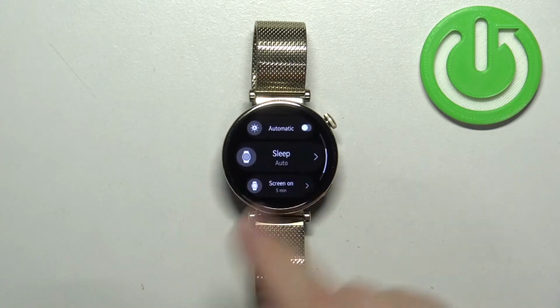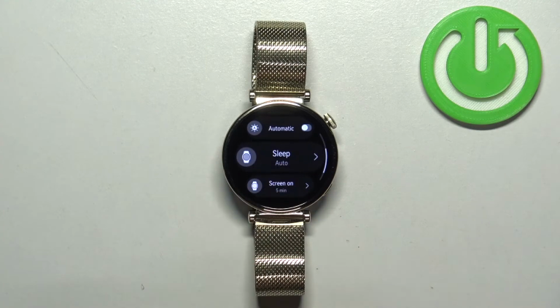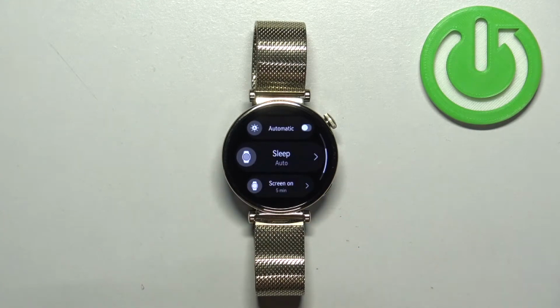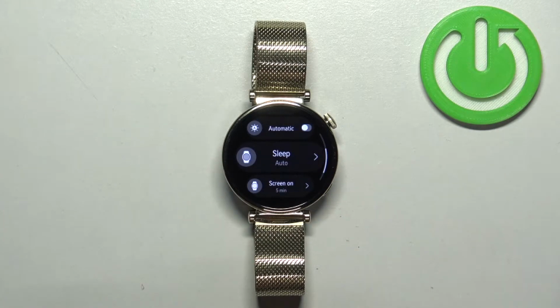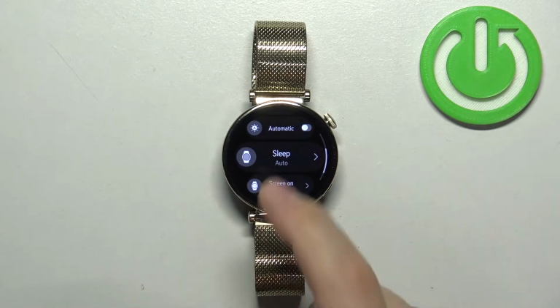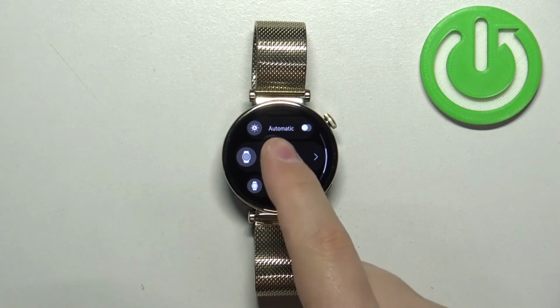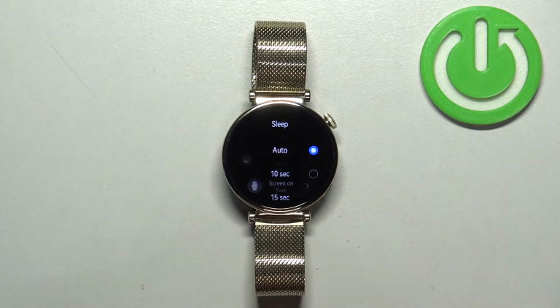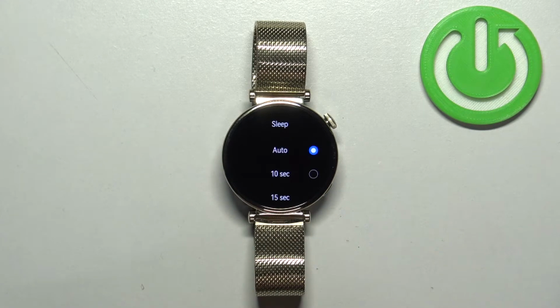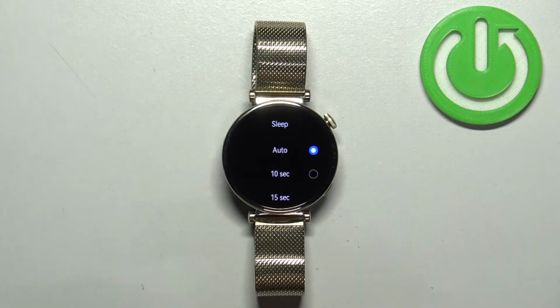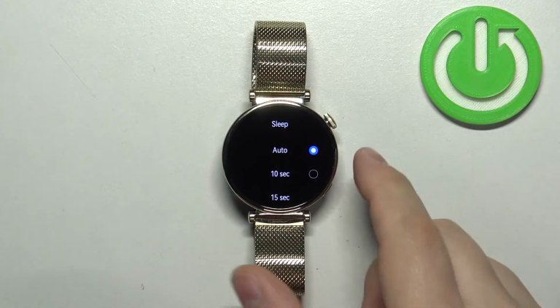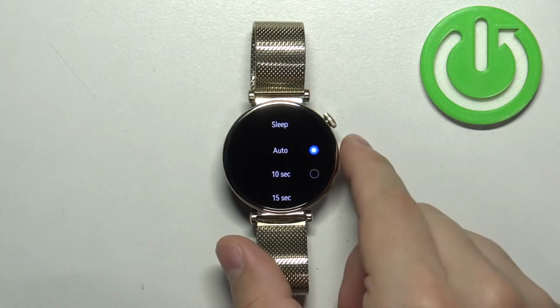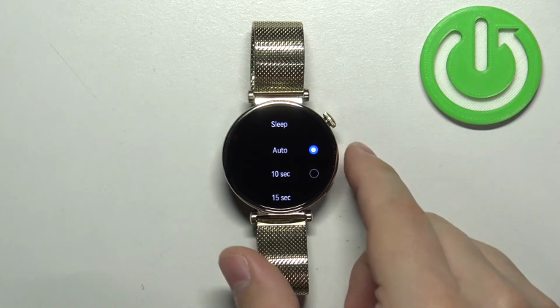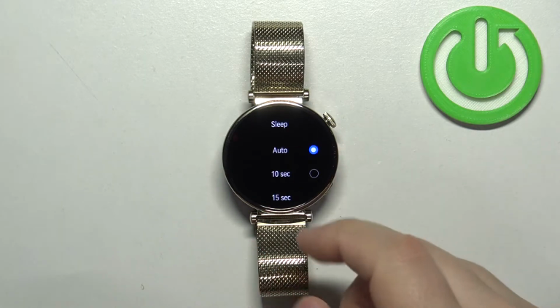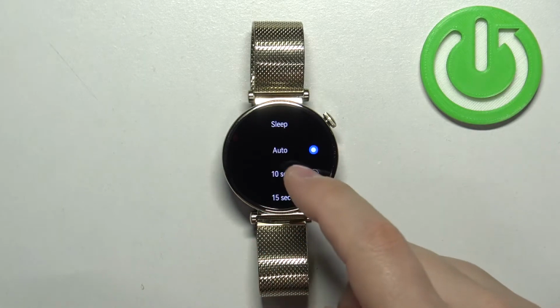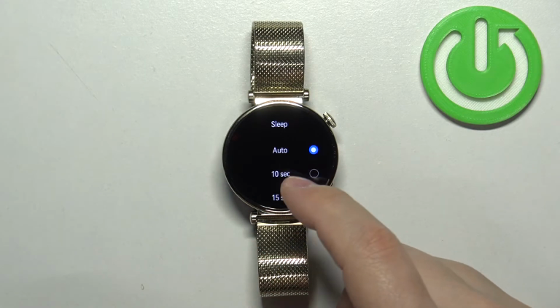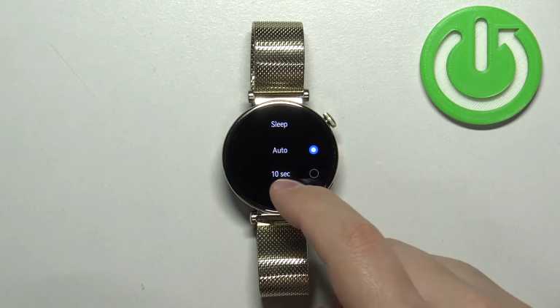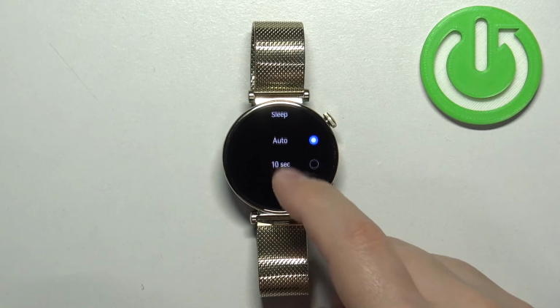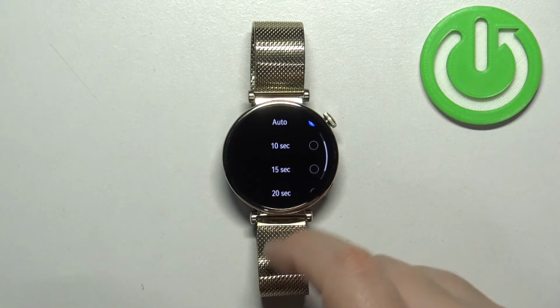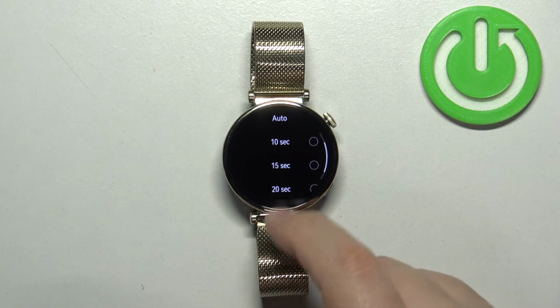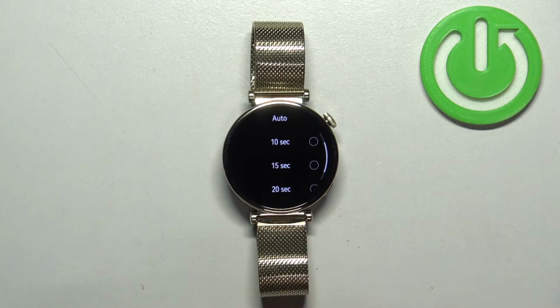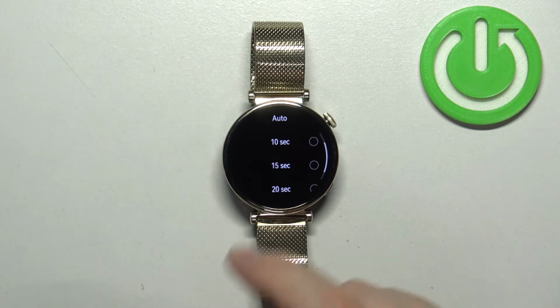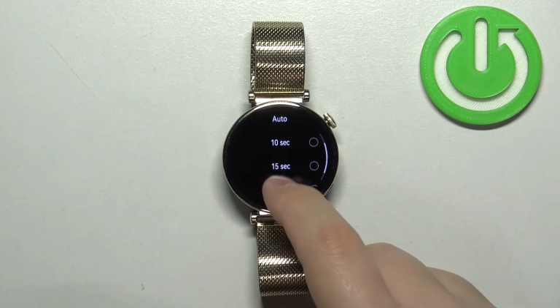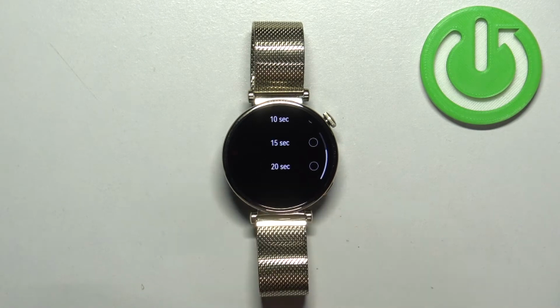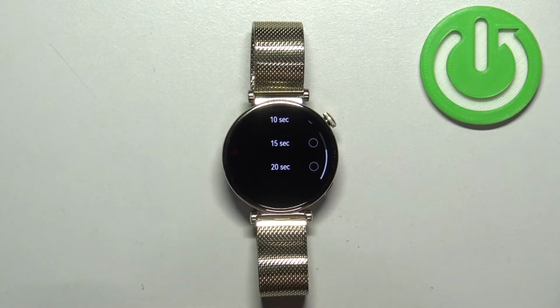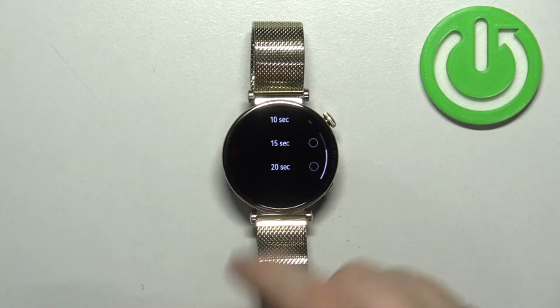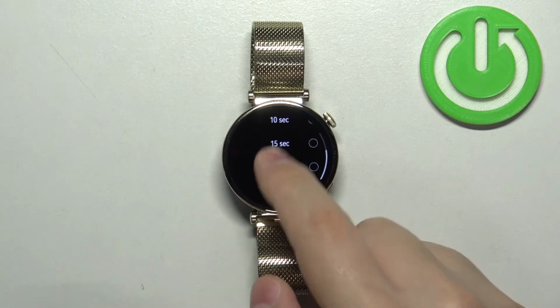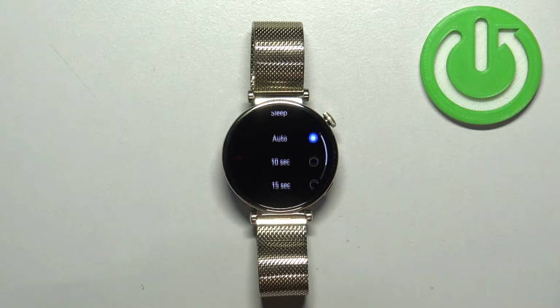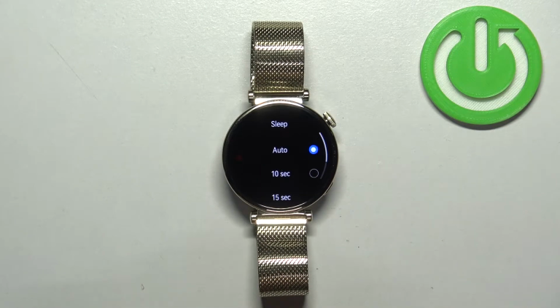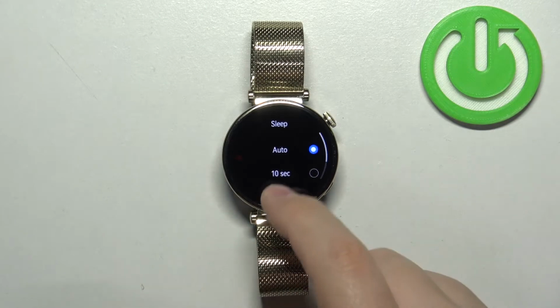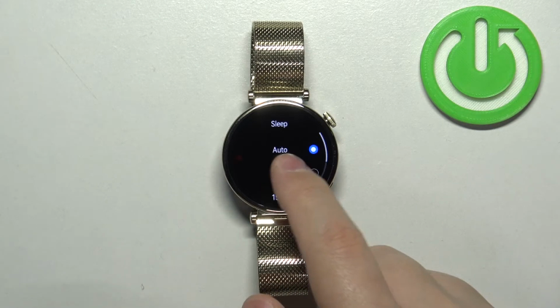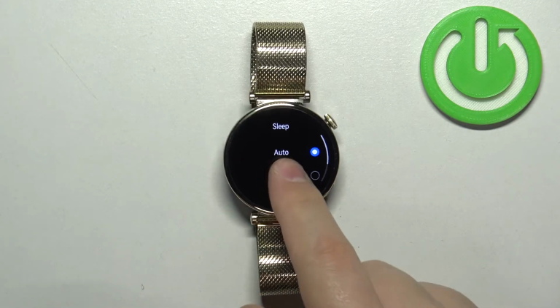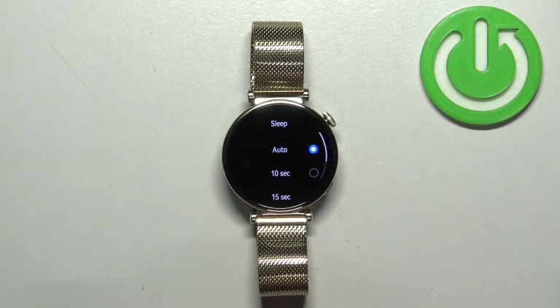Once you find the Sleep option, tap on it and you have a list of durations. We have Auto, 10 seconds, 15 seconds, 20 seconds. Select the one you like, for example 10 seconds.